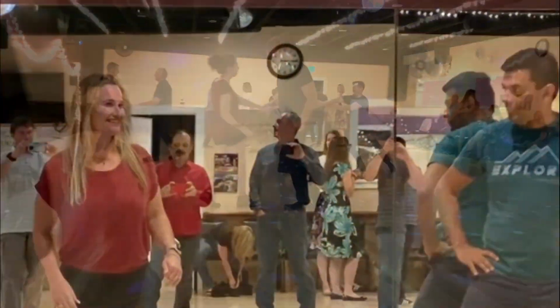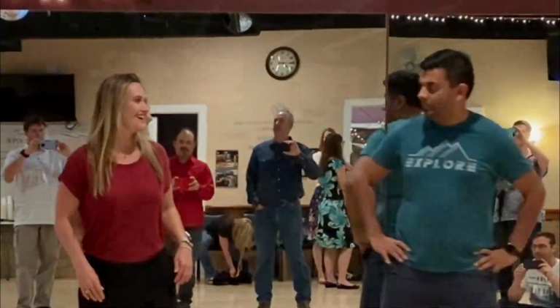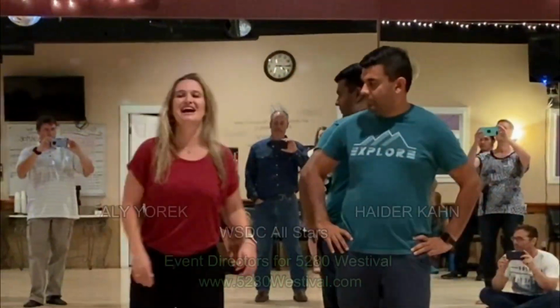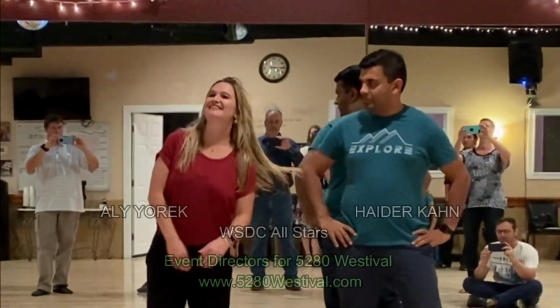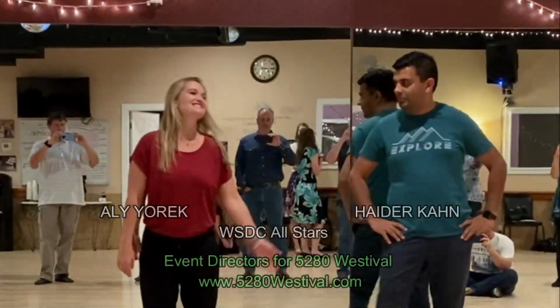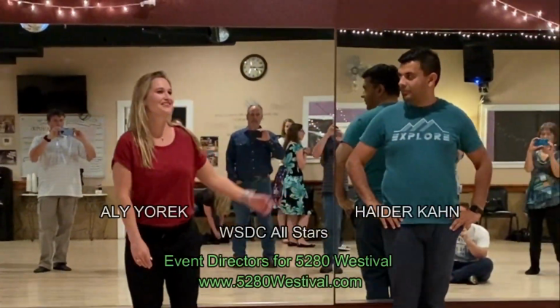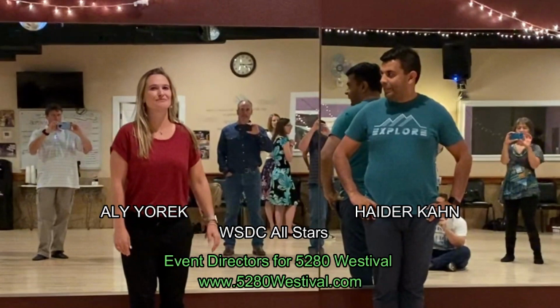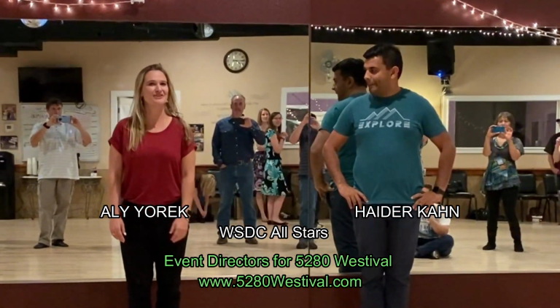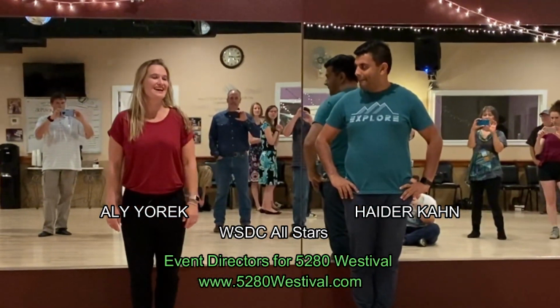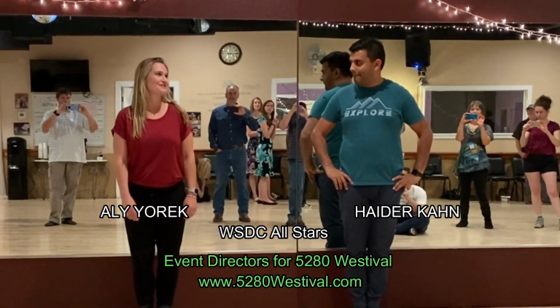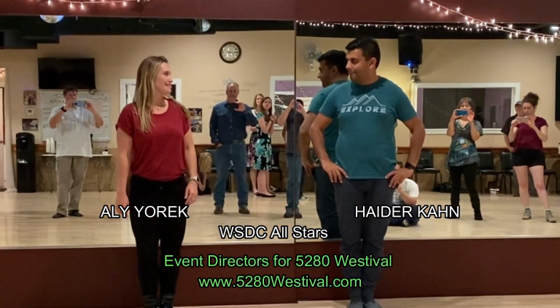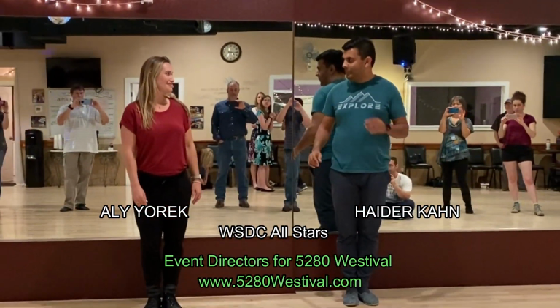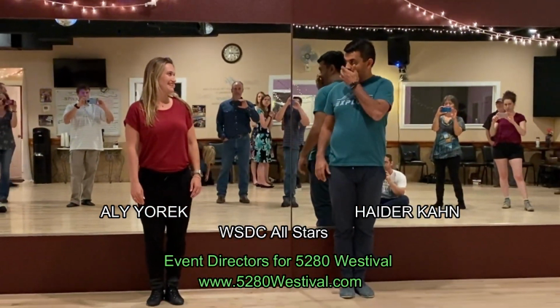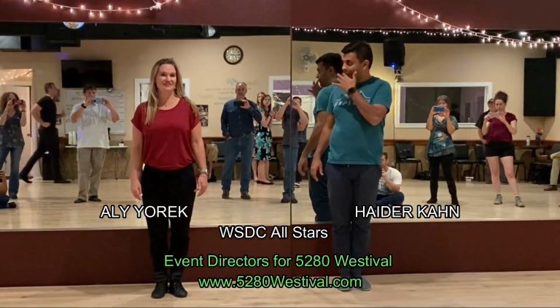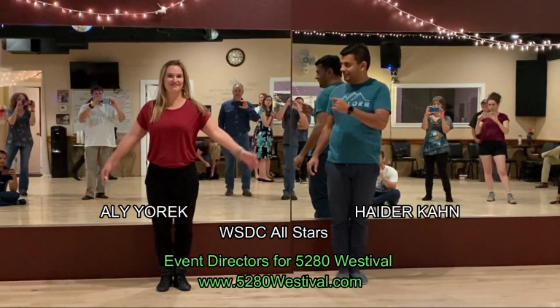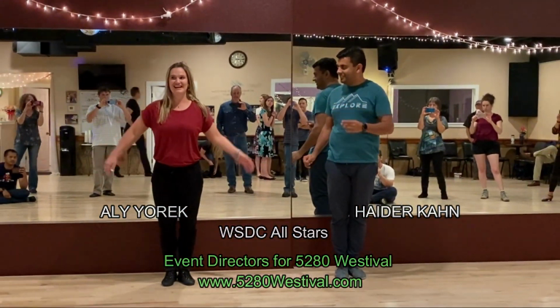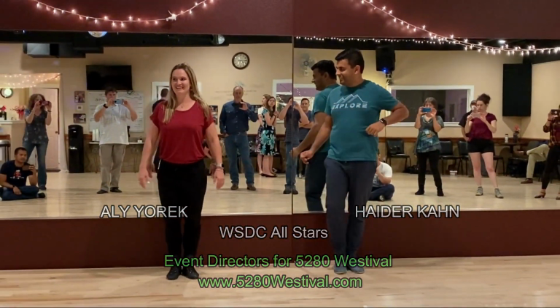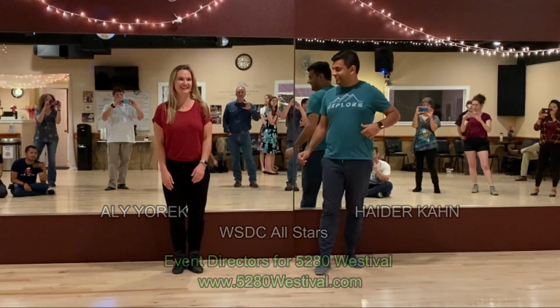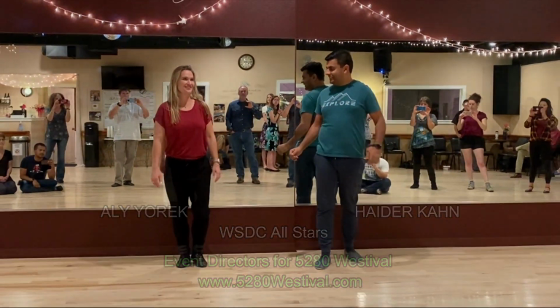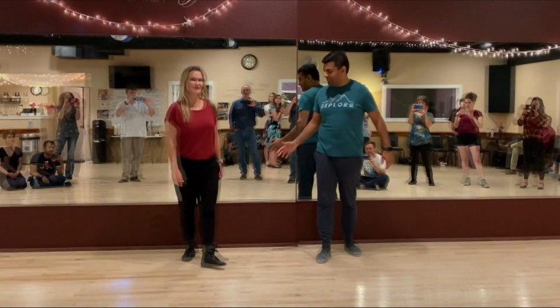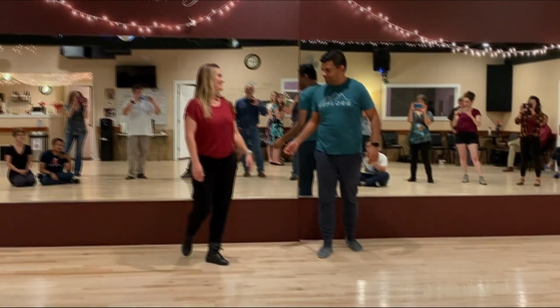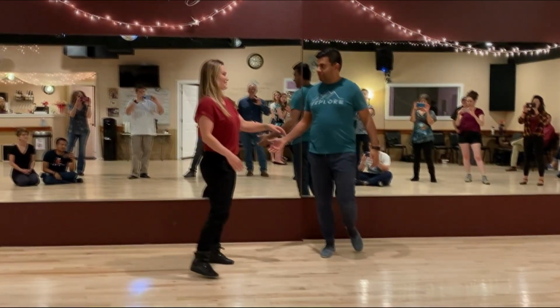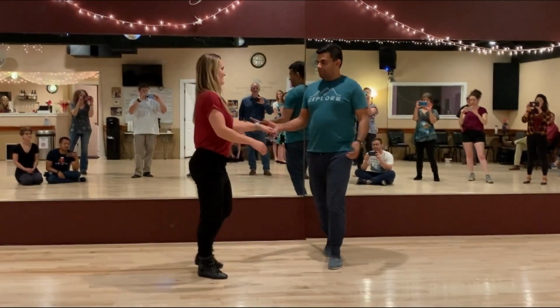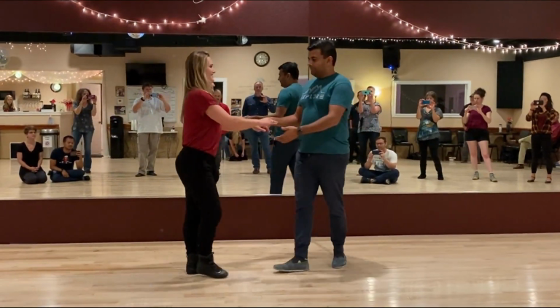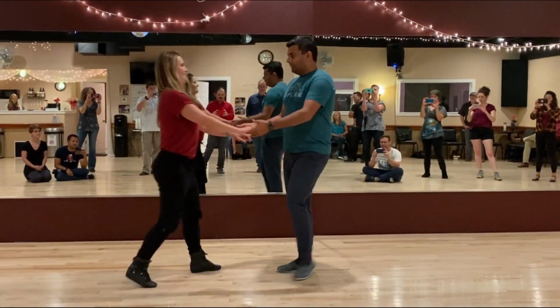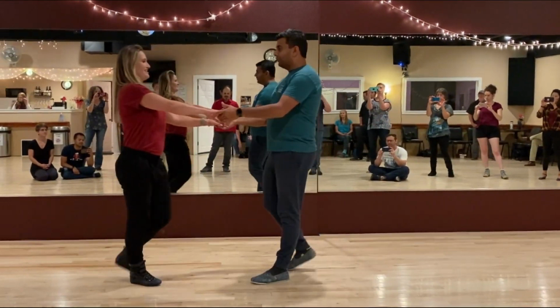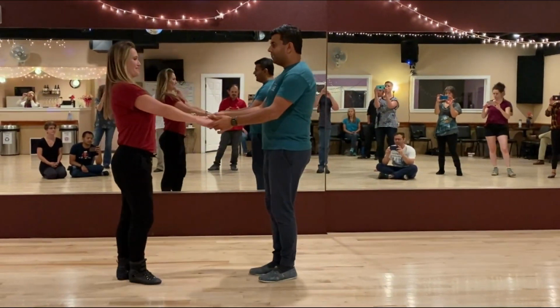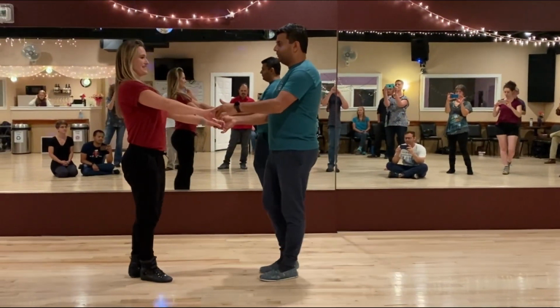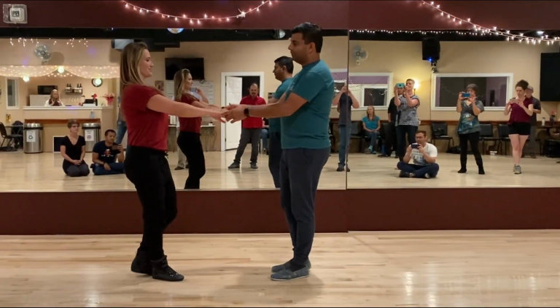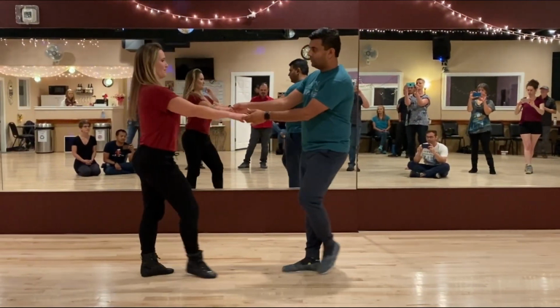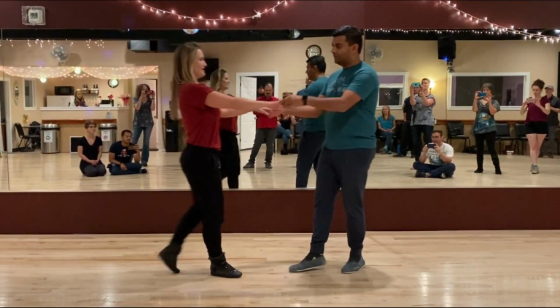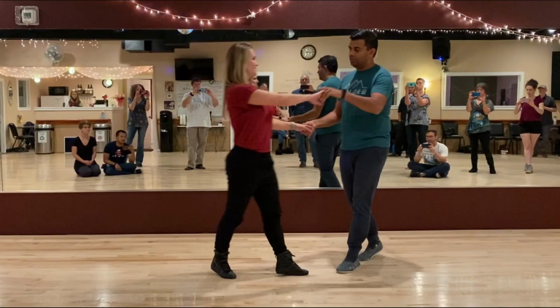I'm Ali and this is Hayter from Denver, and we're so happy to get to teach on this lovely Saturday evening in Carter Springs. This is what we taught: first, the hip catch, one two three and four five six.